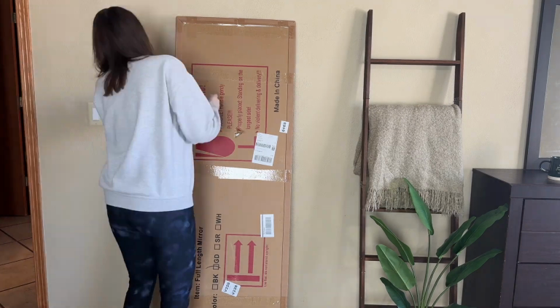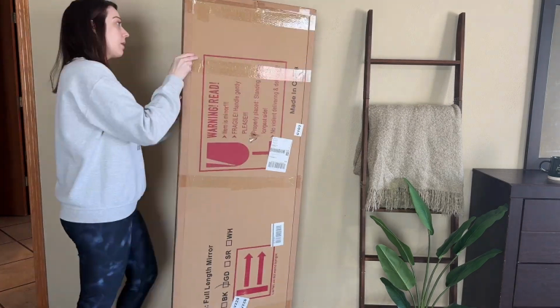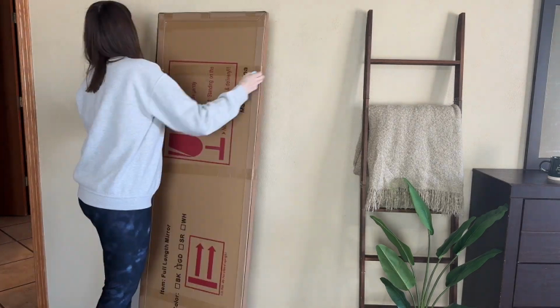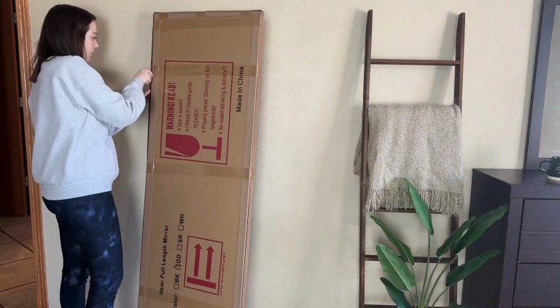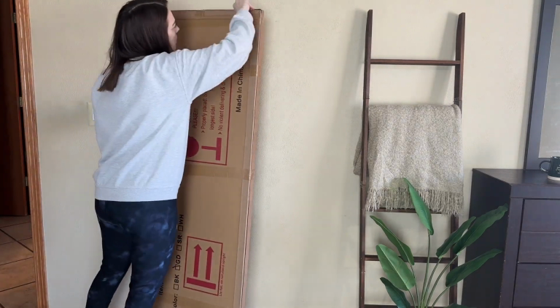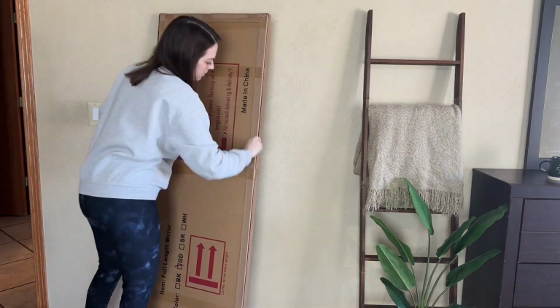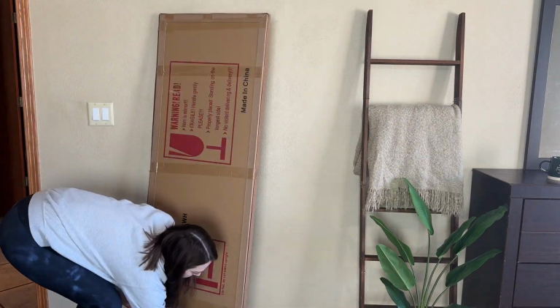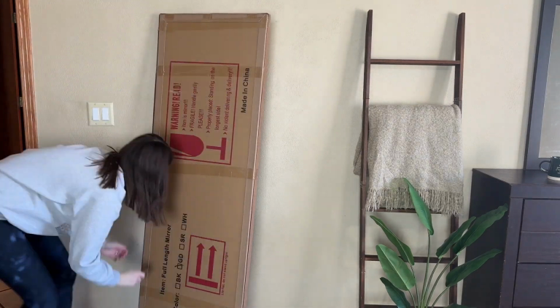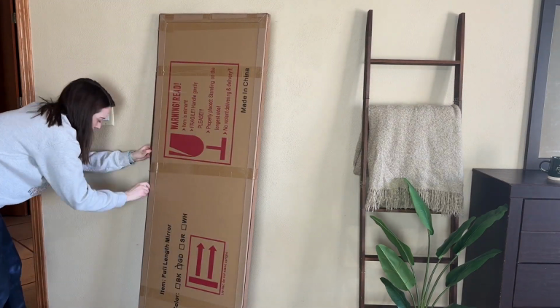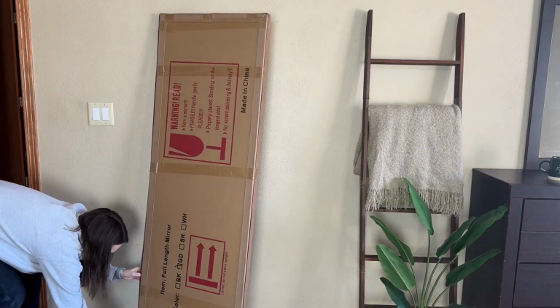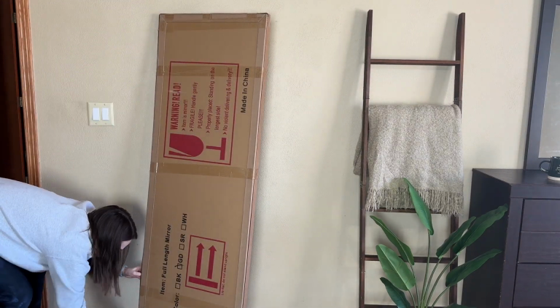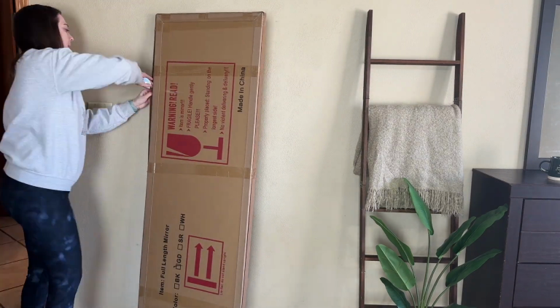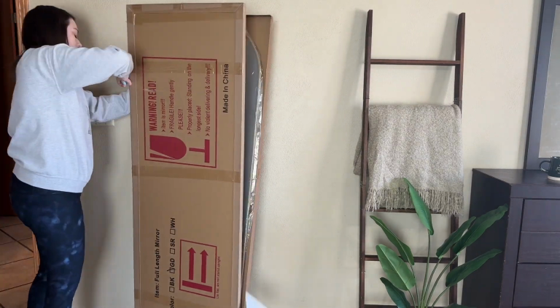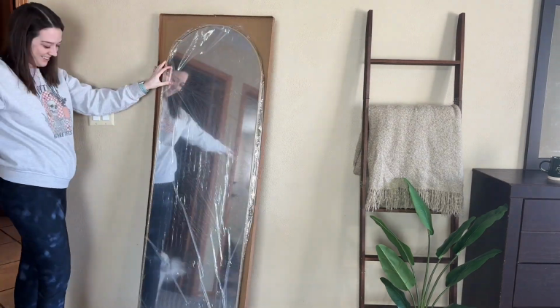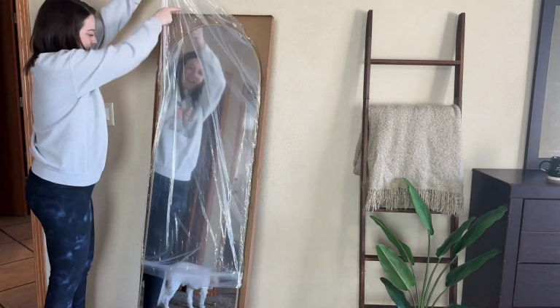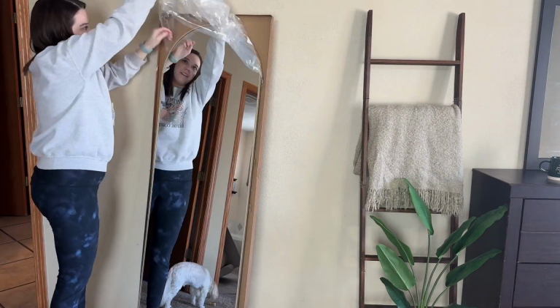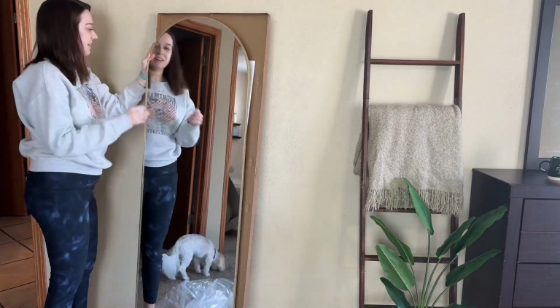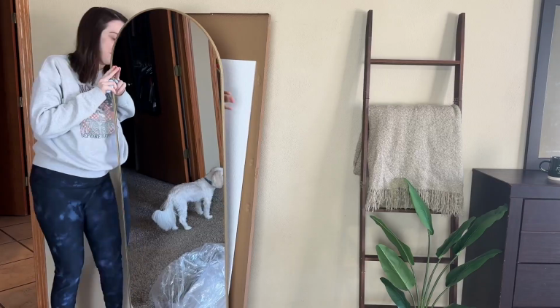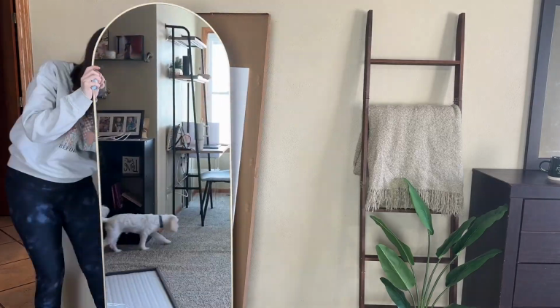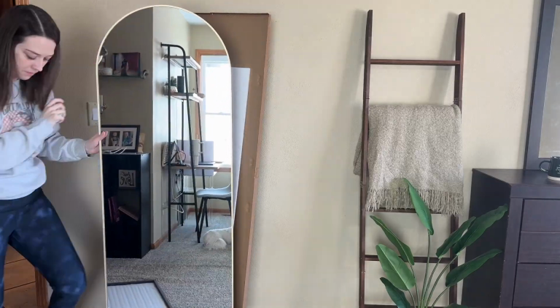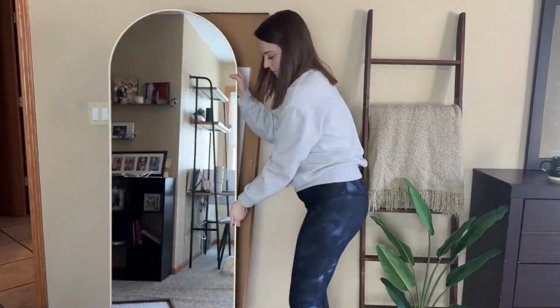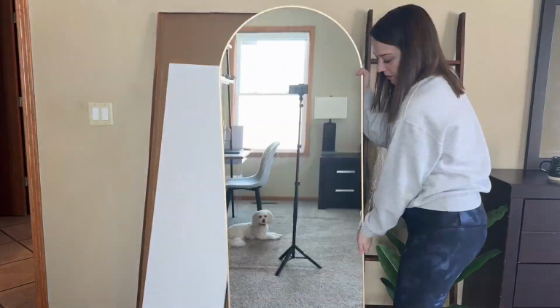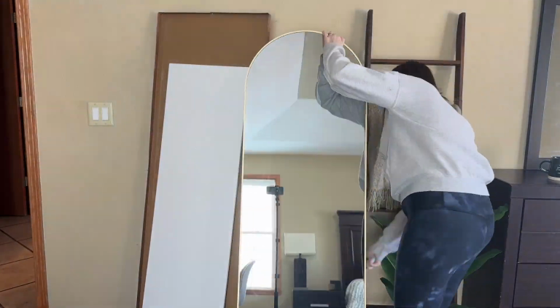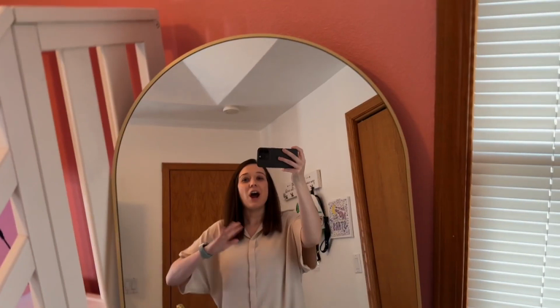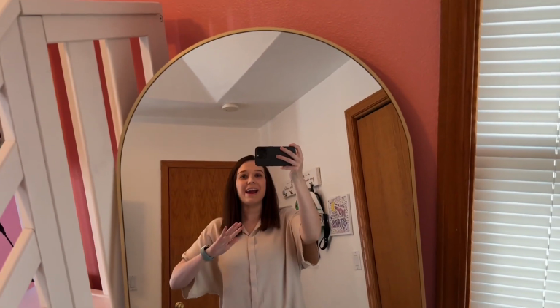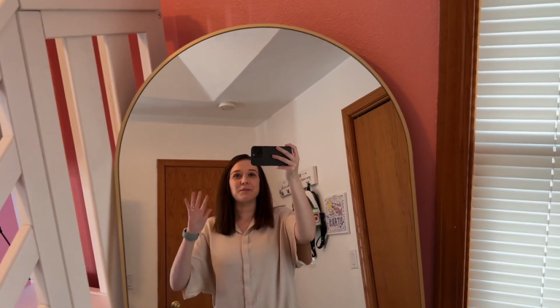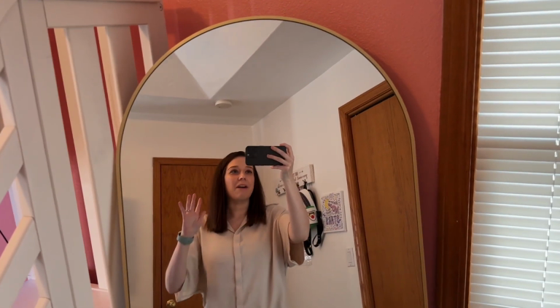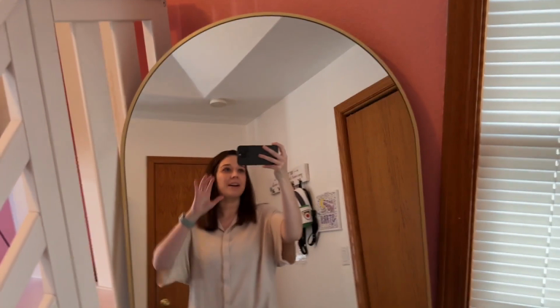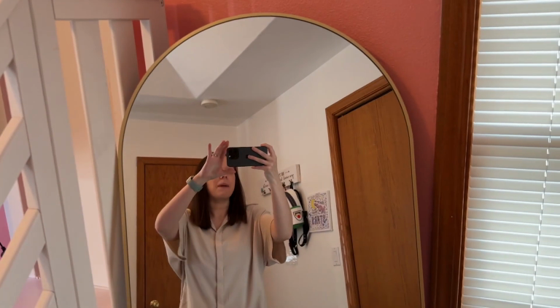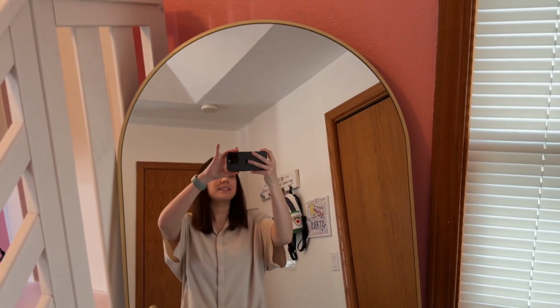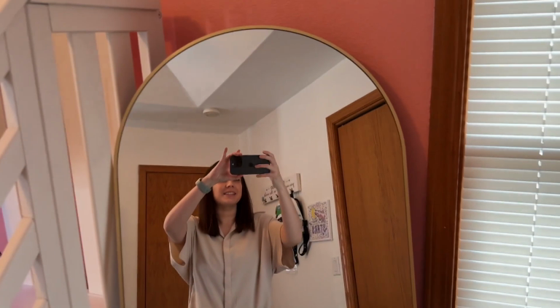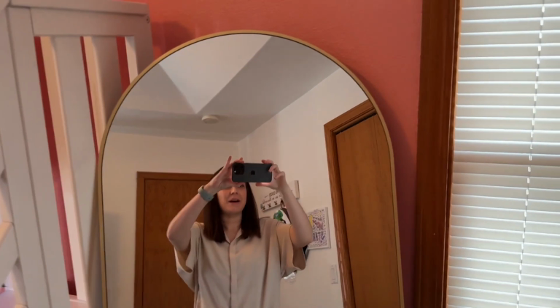Hey guys, my name is Alexis. This product was sent to me so we could go ahead and get it set up. Here I am unboxing it. All right guys, we have got it unboxed and set up.